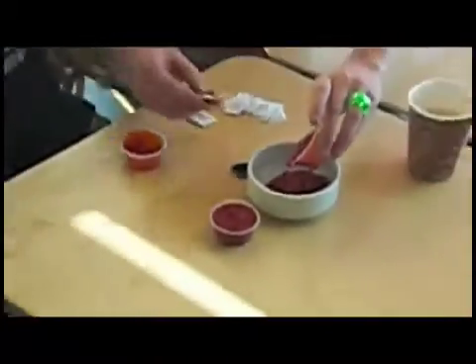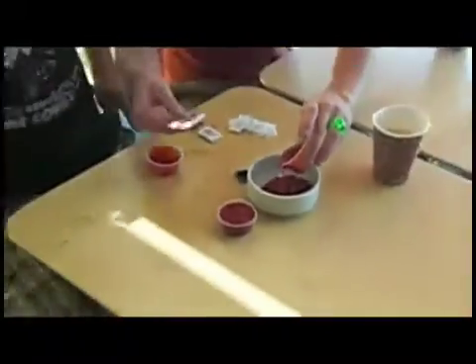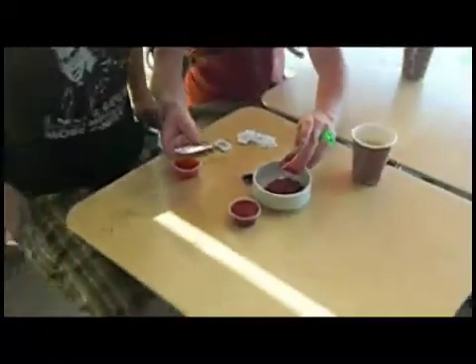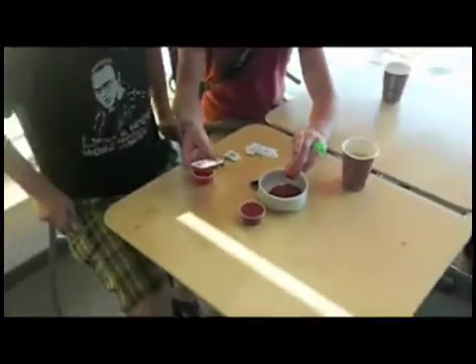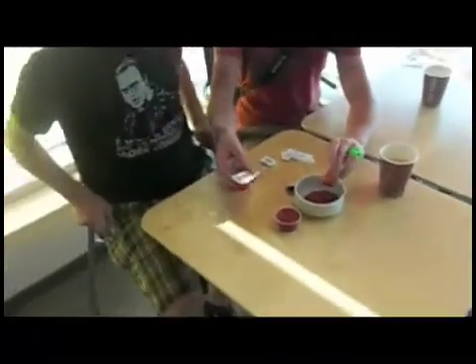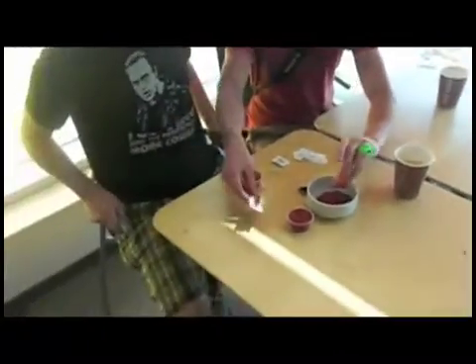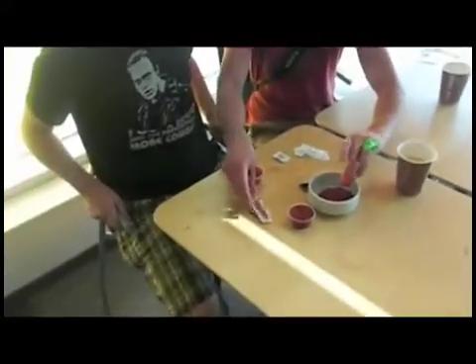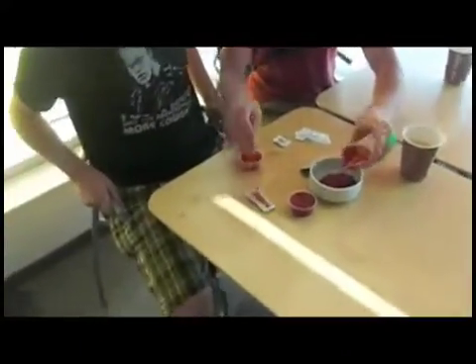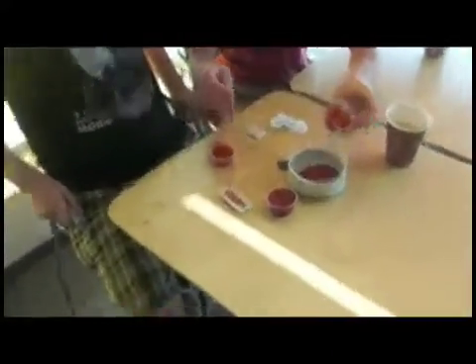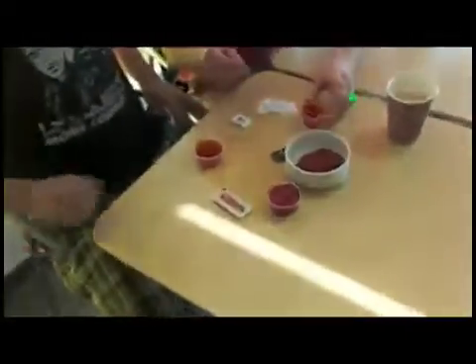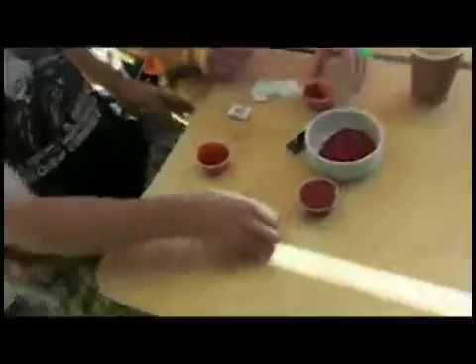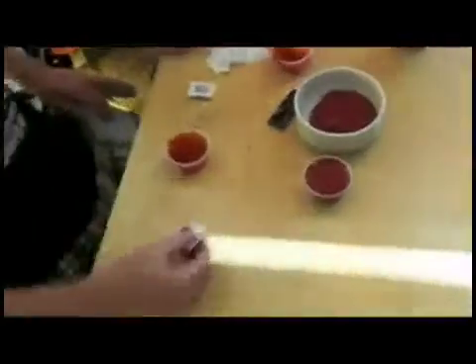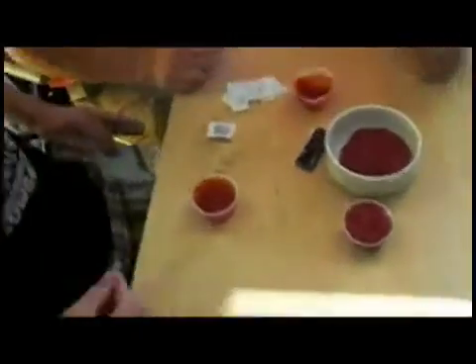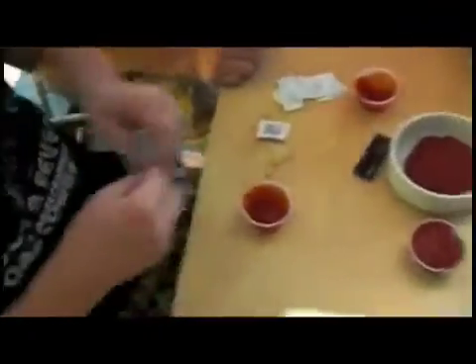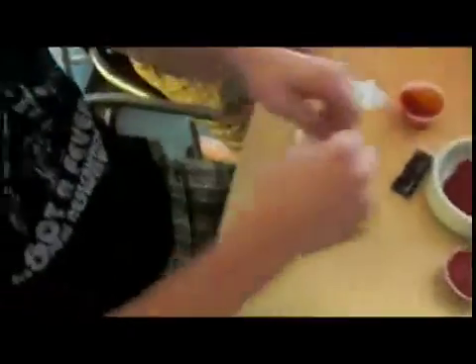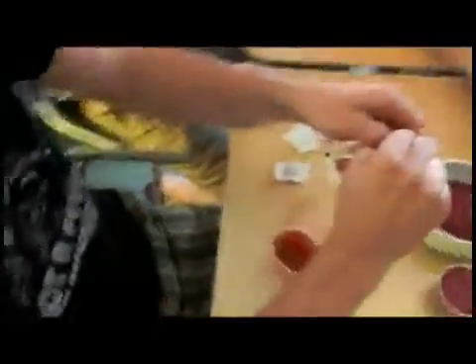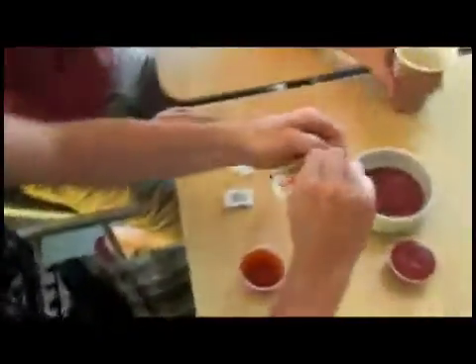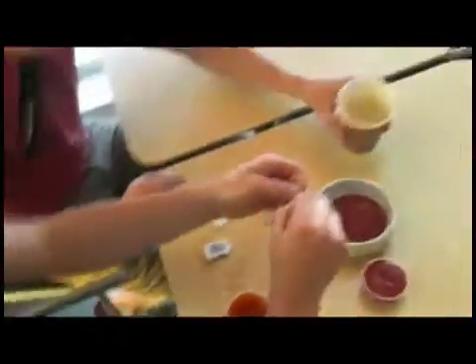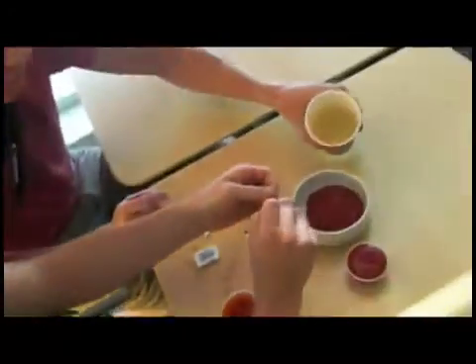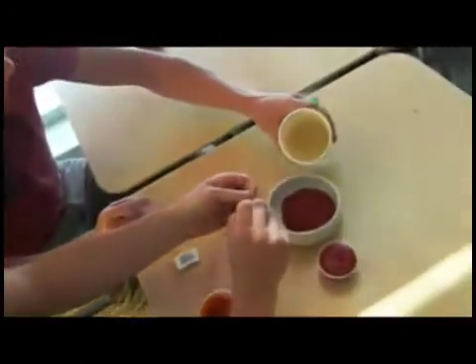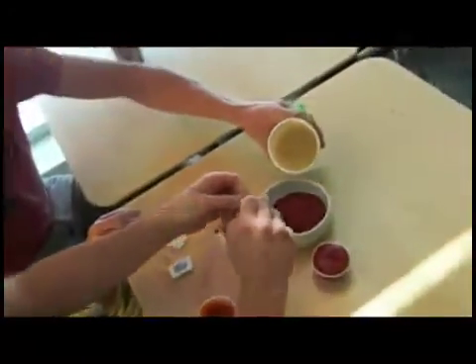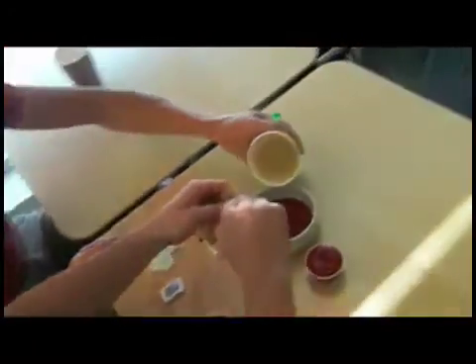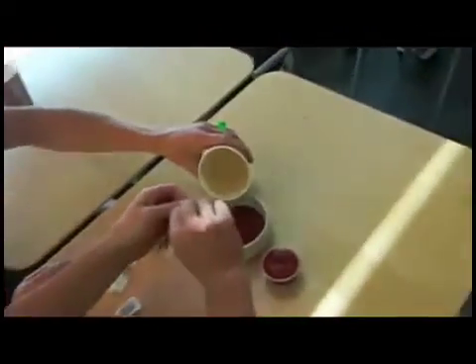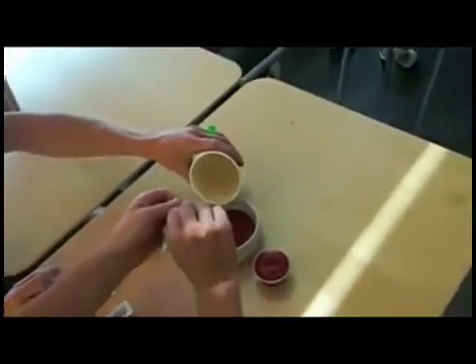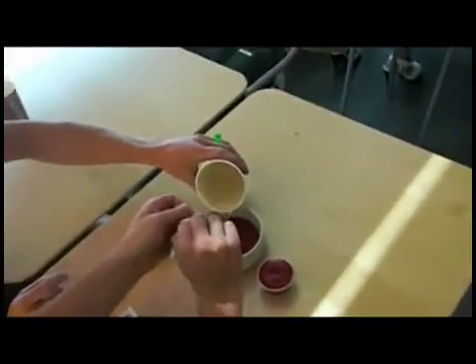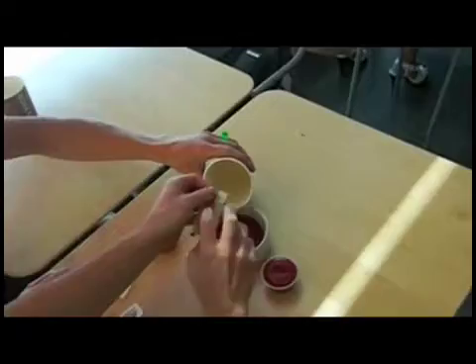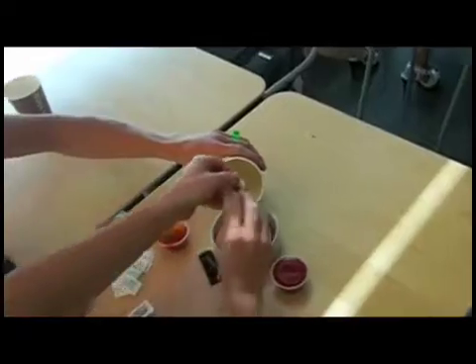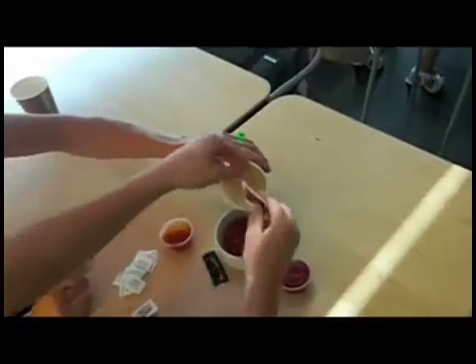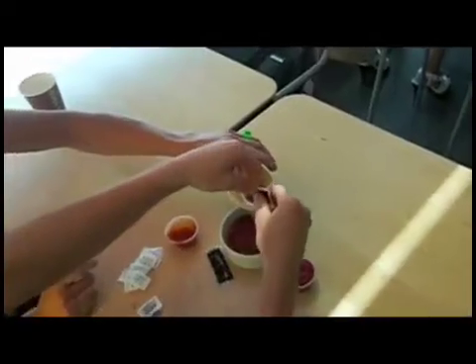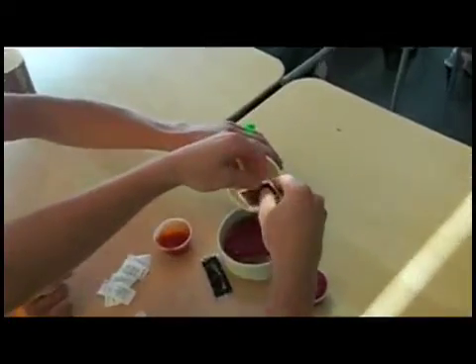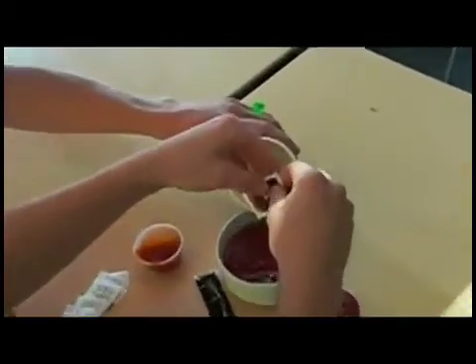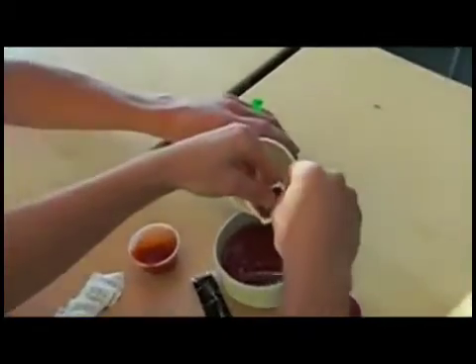Another thing that we have here is hot chili sauce — kick it up a notch. Let's put that right in there. The key is to mix the water and the hot sauce at the same time.